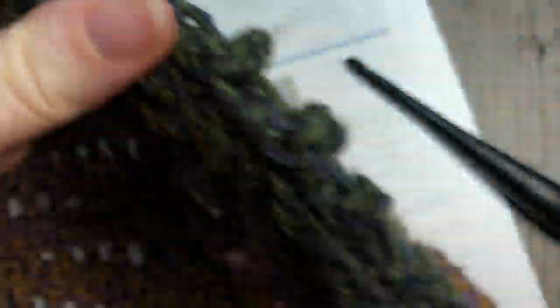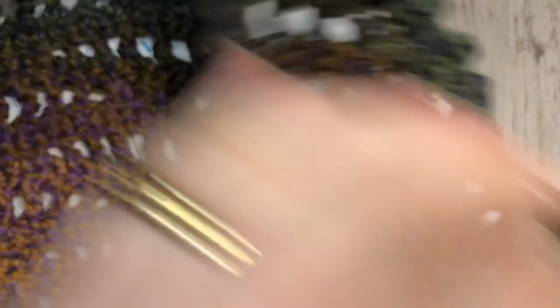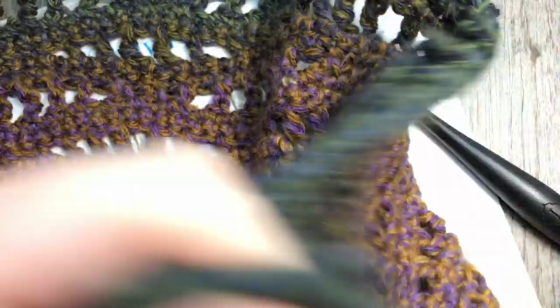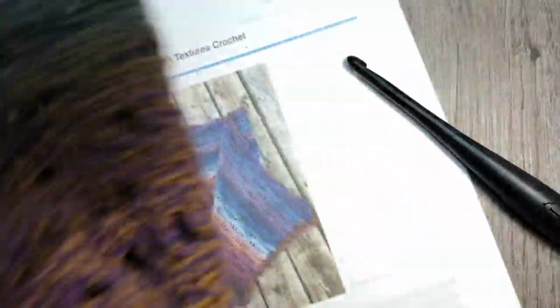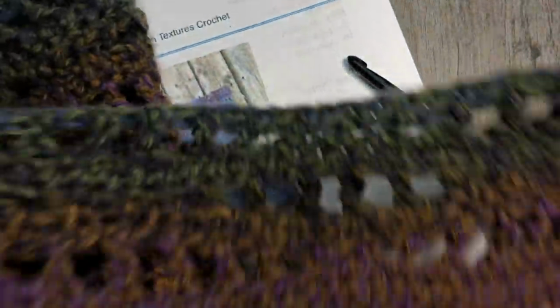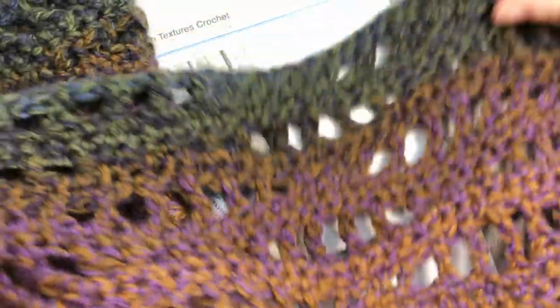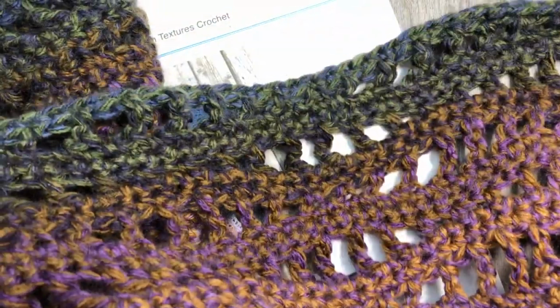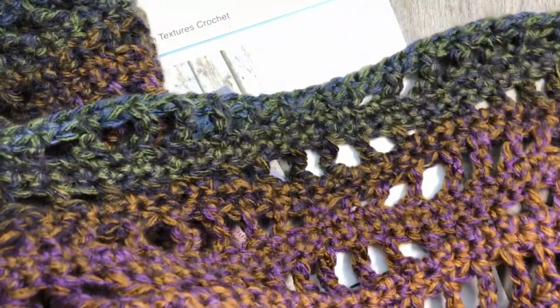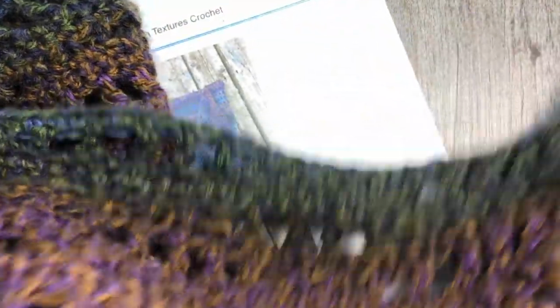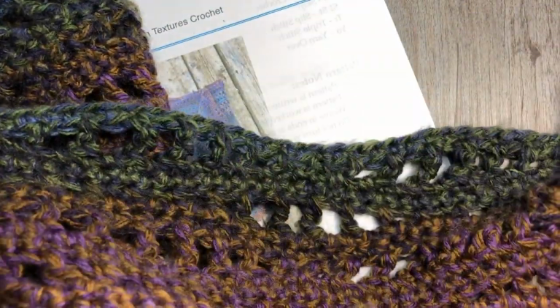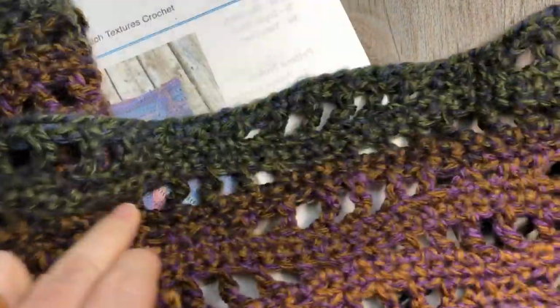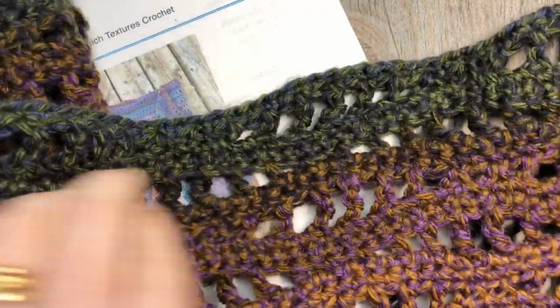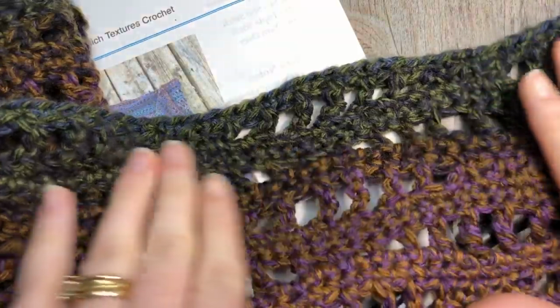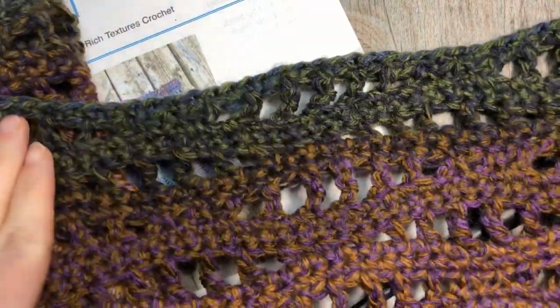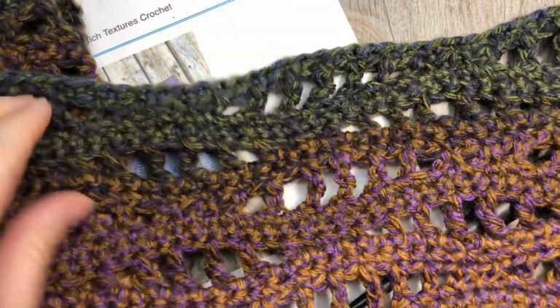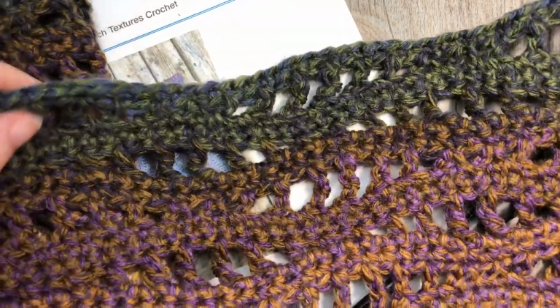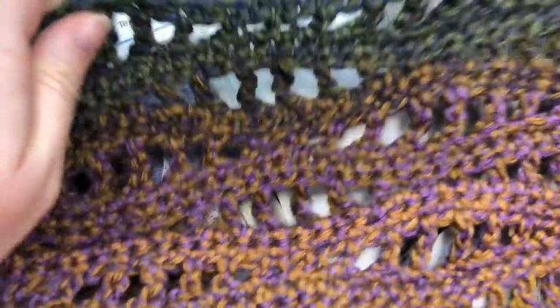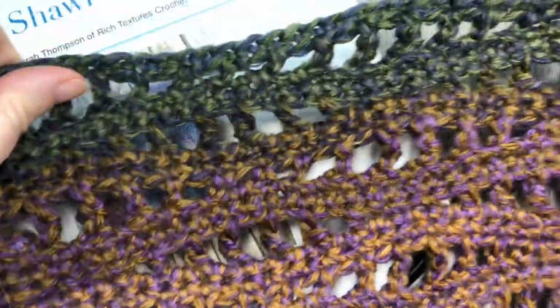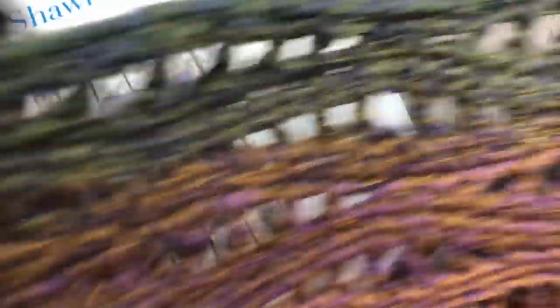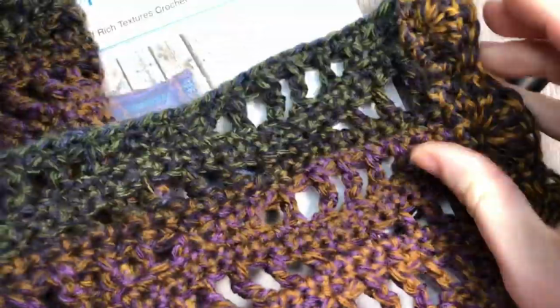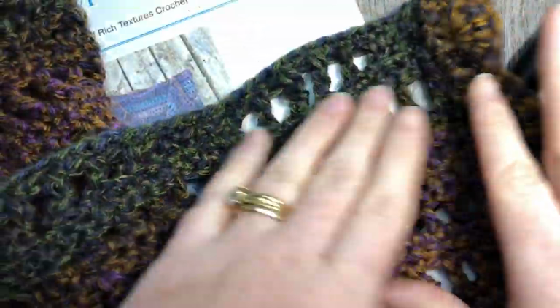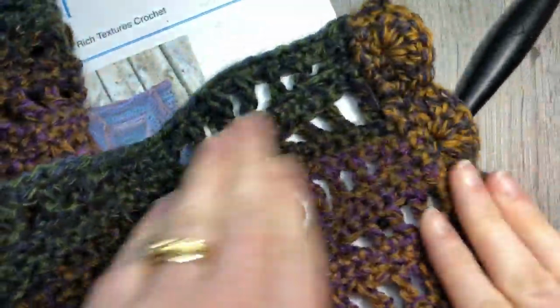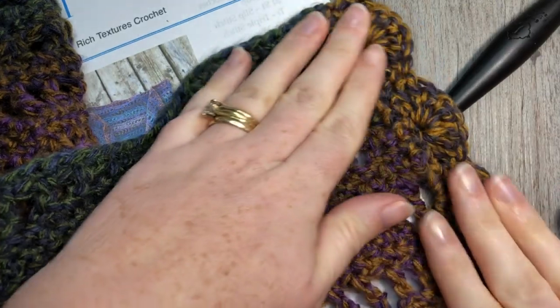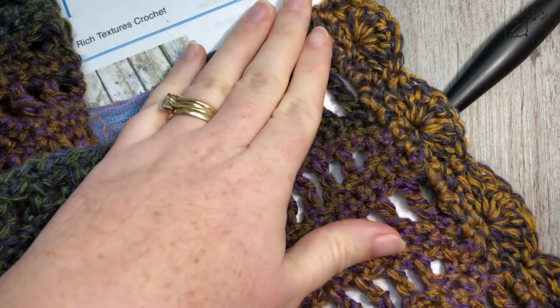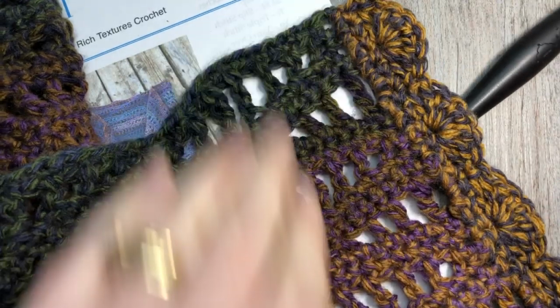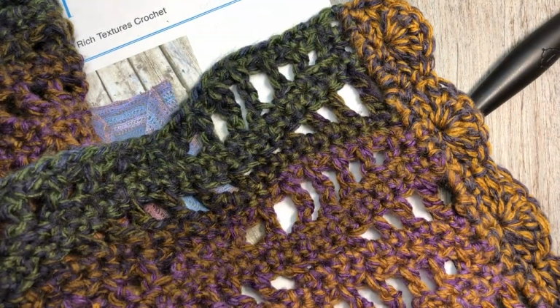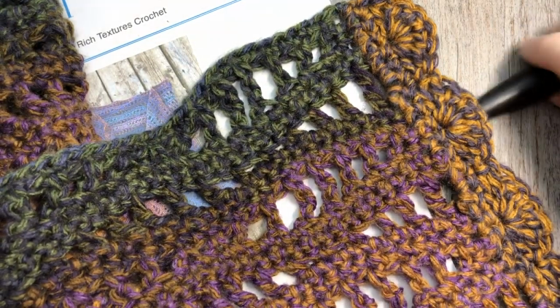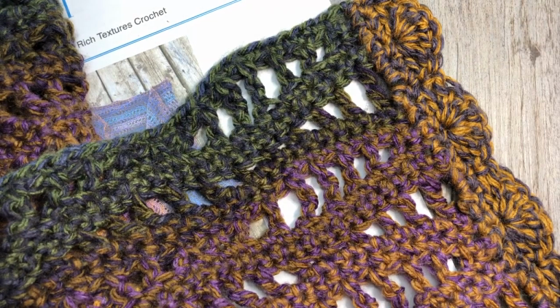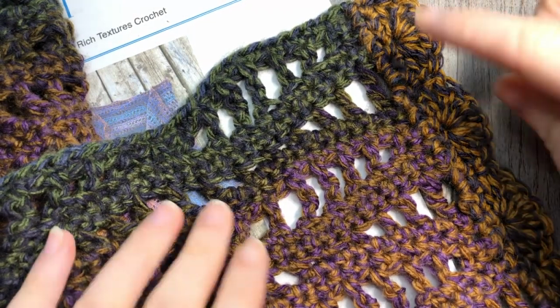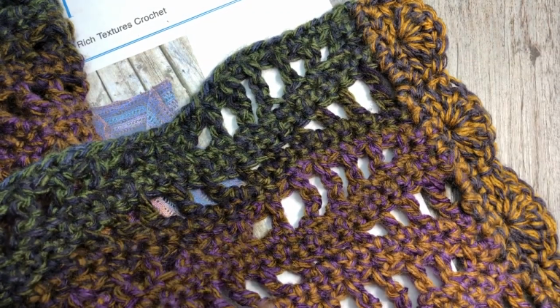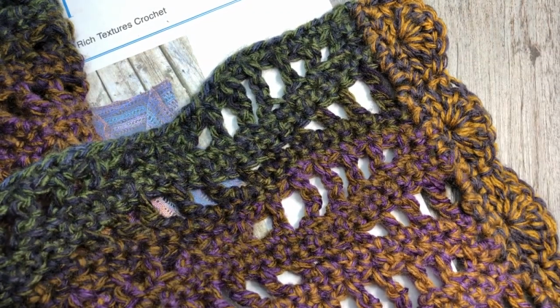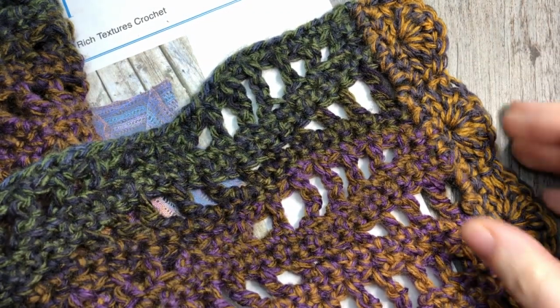It is an easy shawl. I work with a variety of fairly basic stitches and with just a simple edging along your two shorter edges.